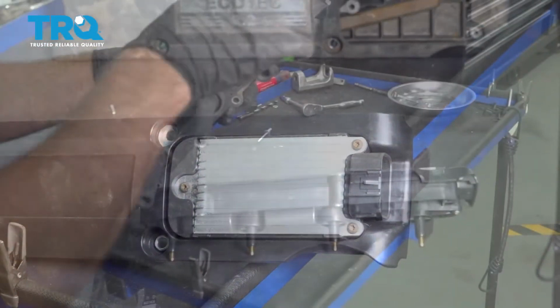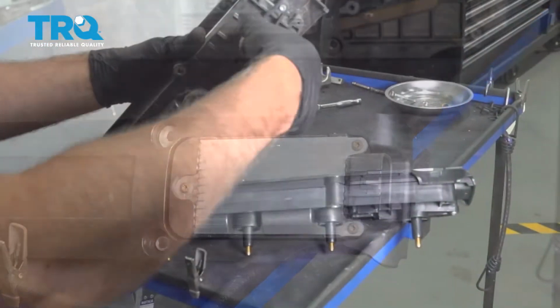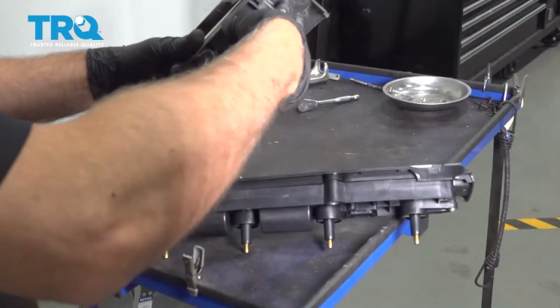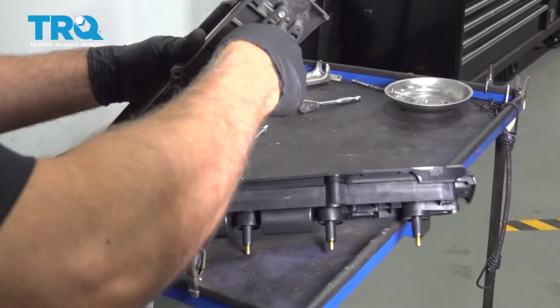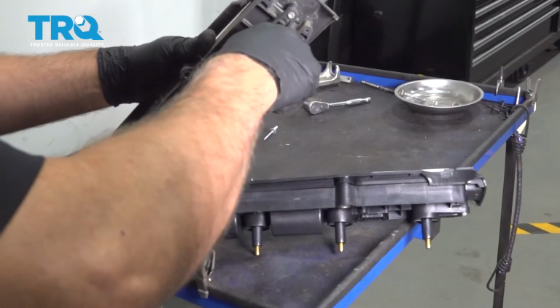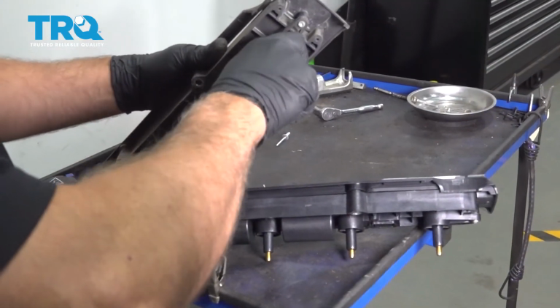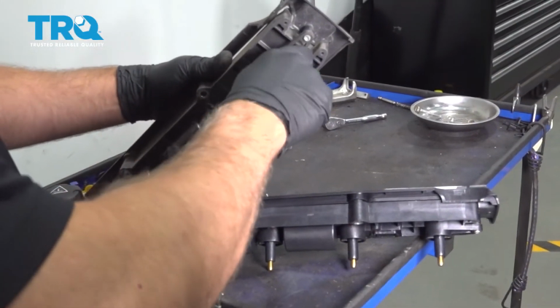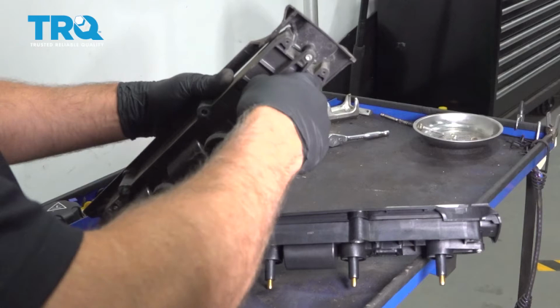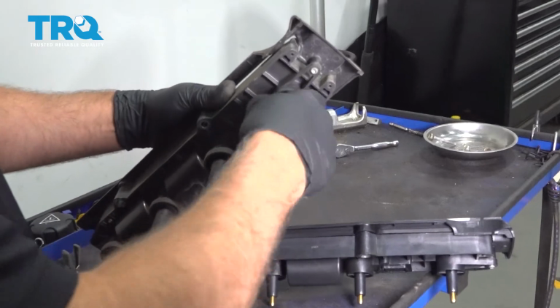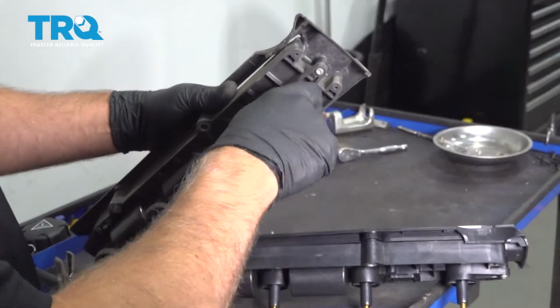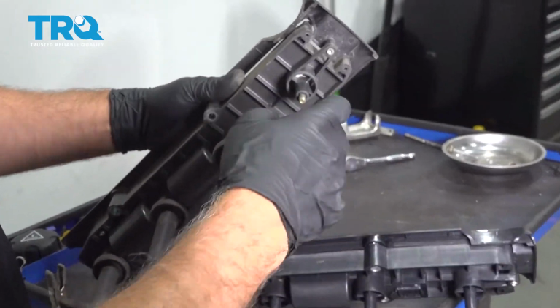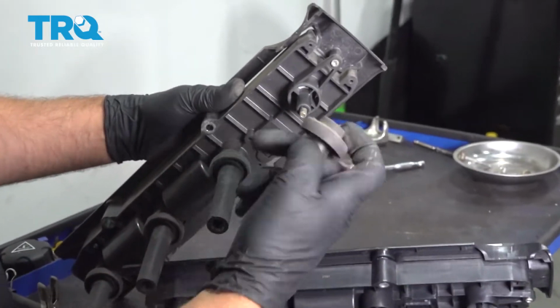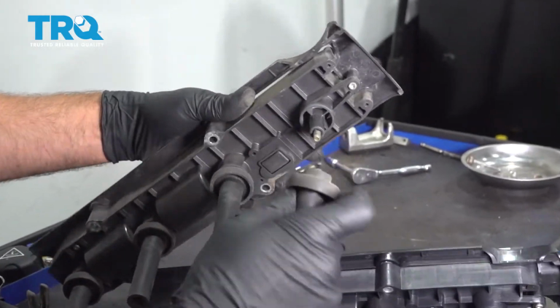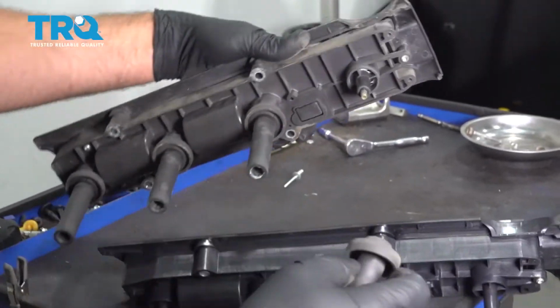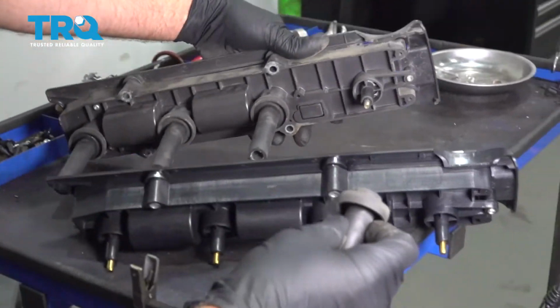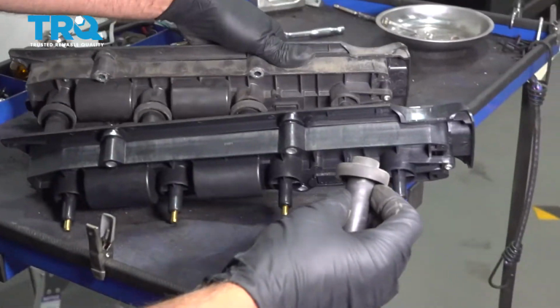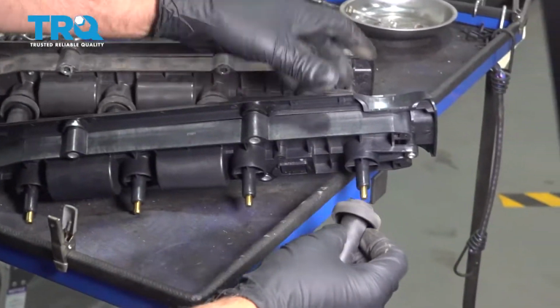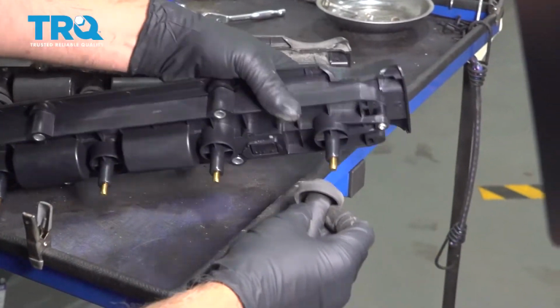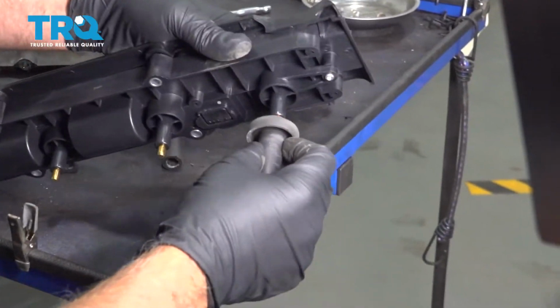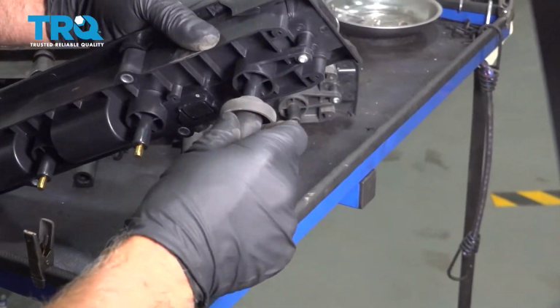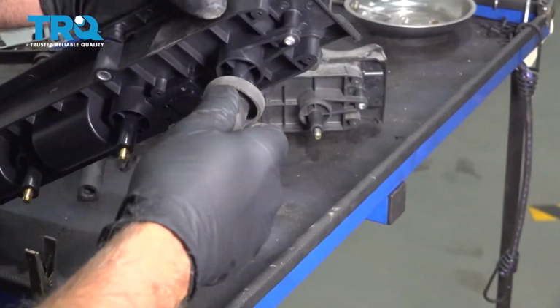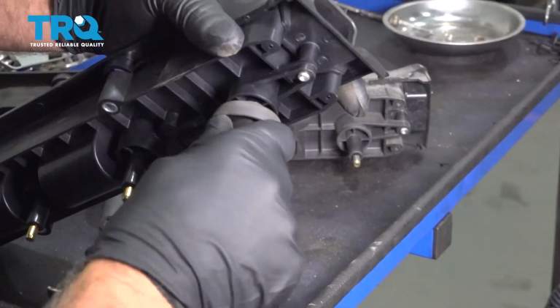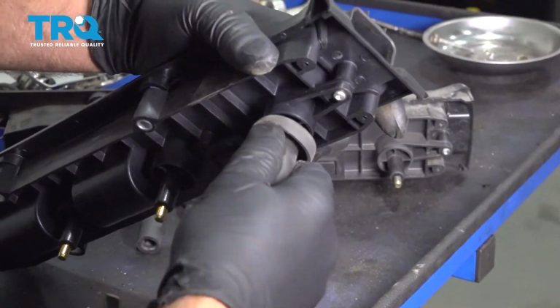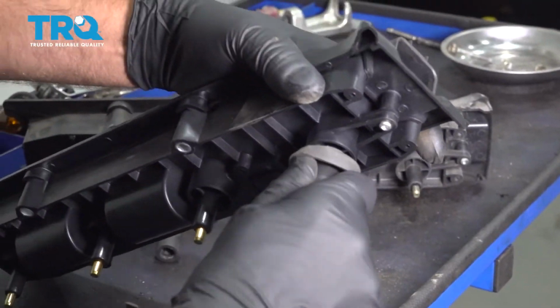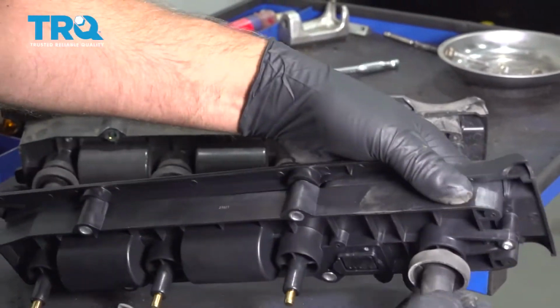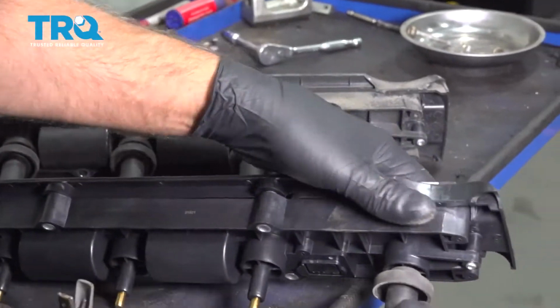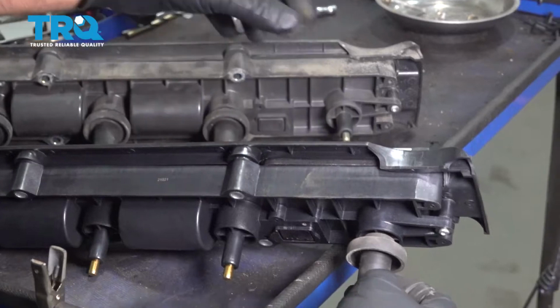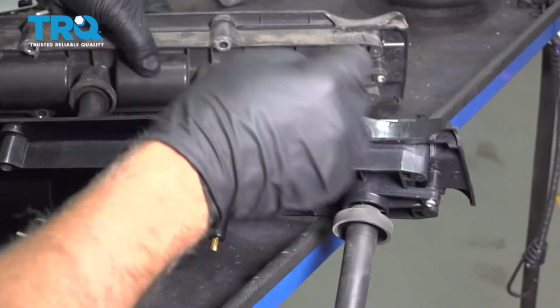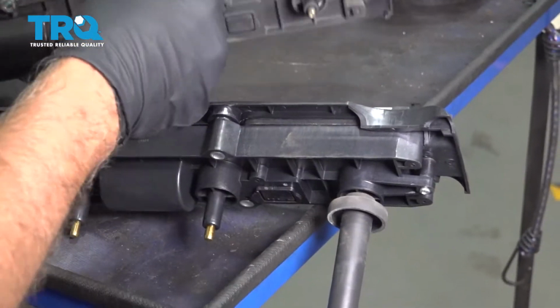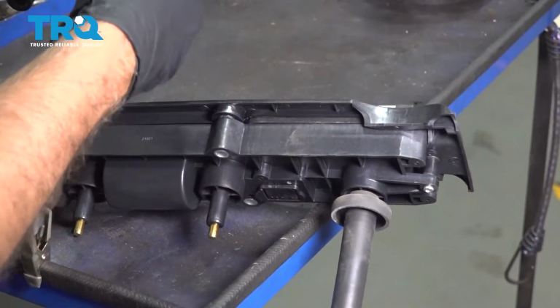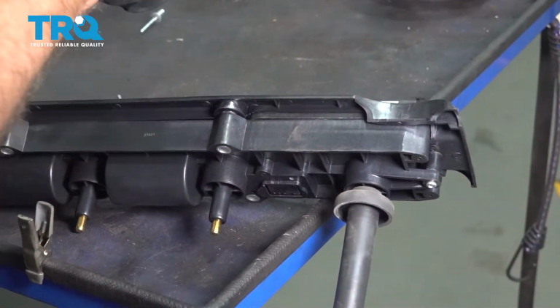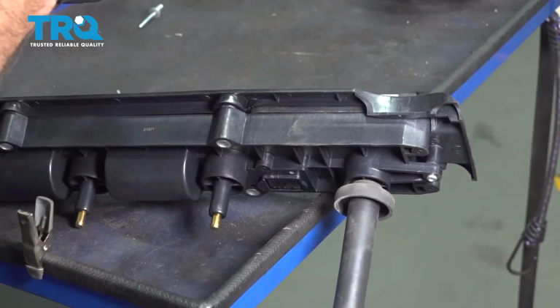Now transfer the boots over. Just grab the boot, twist it back and forth, and slide it on the new one. Do the same for the other ones.